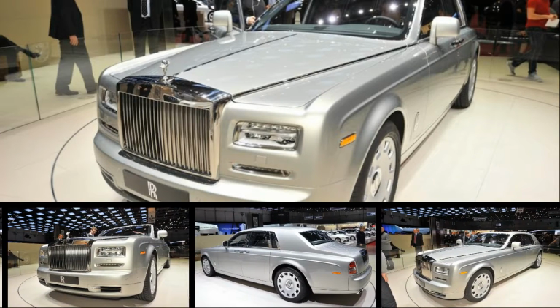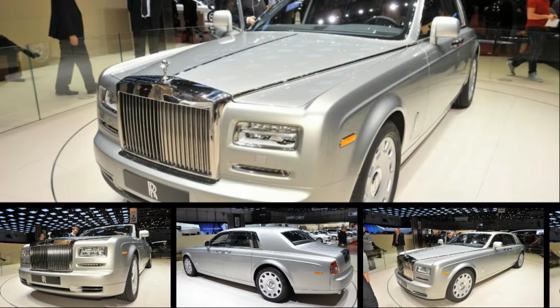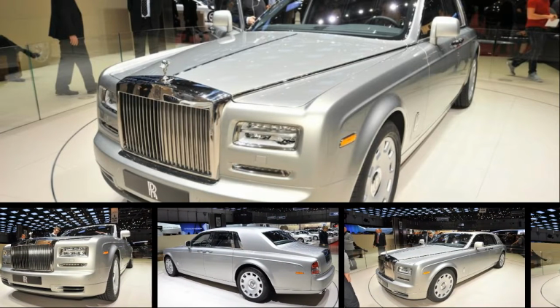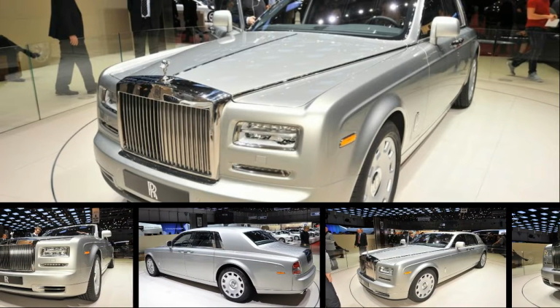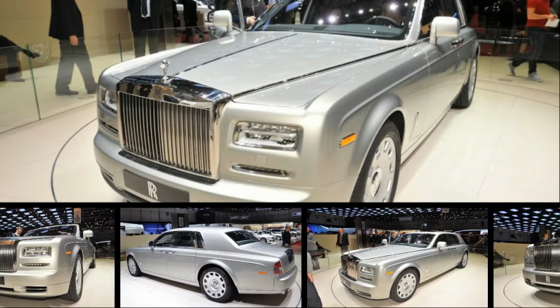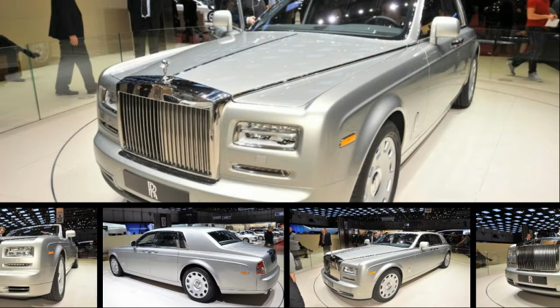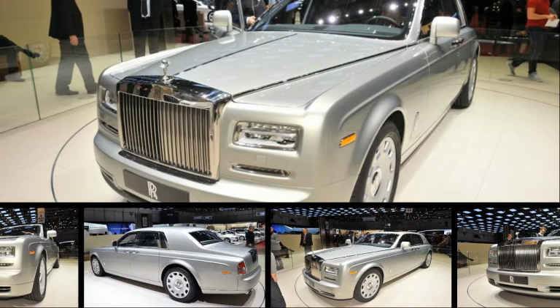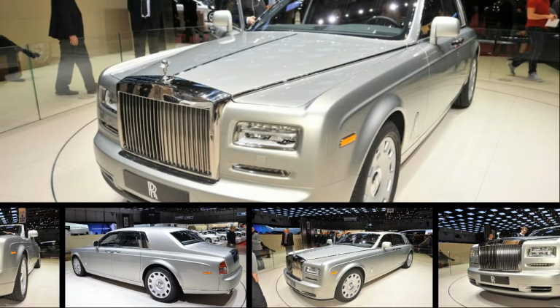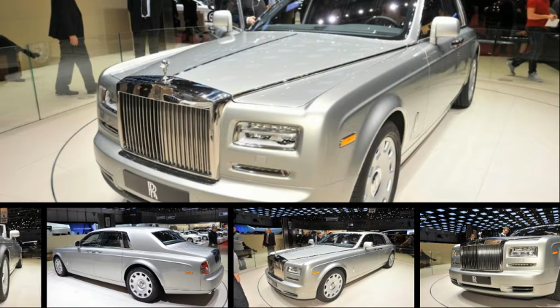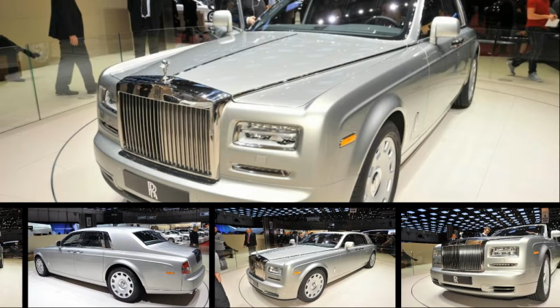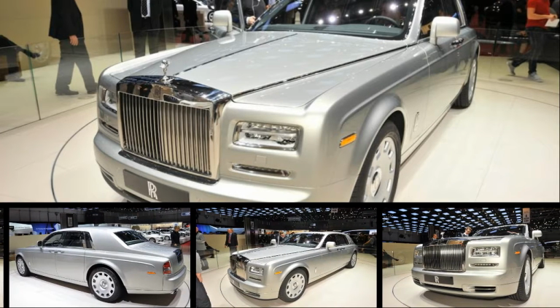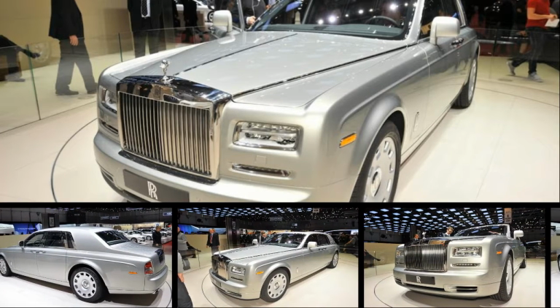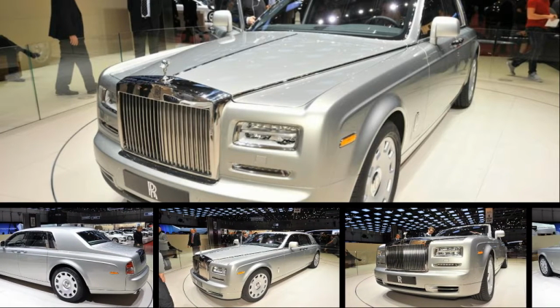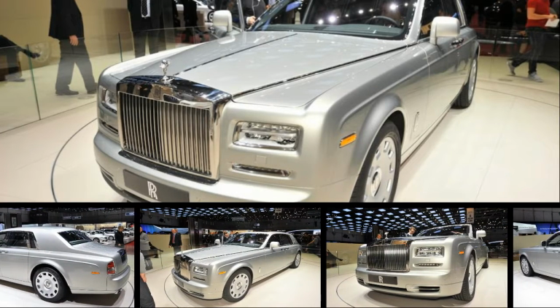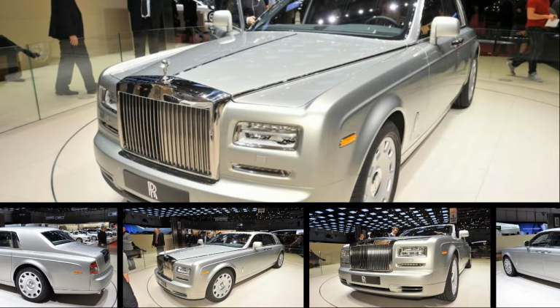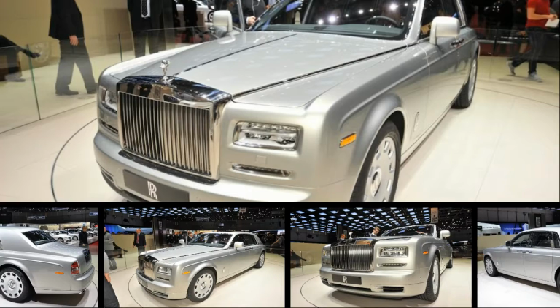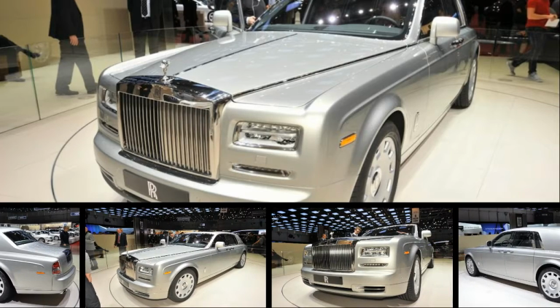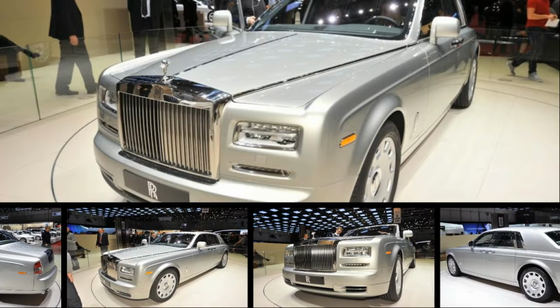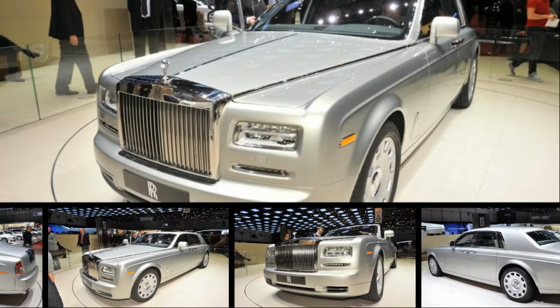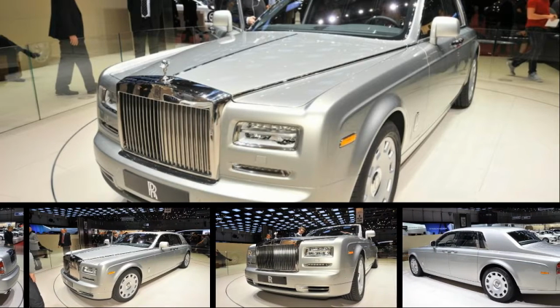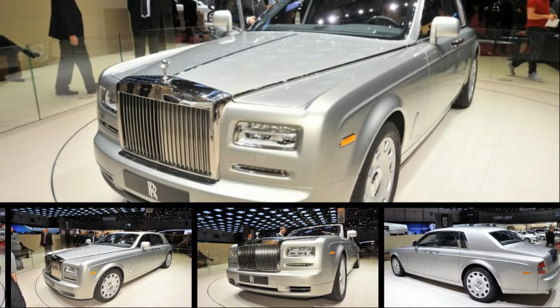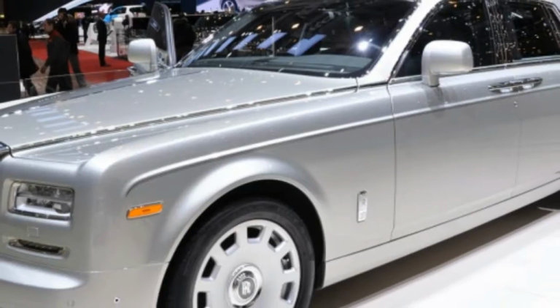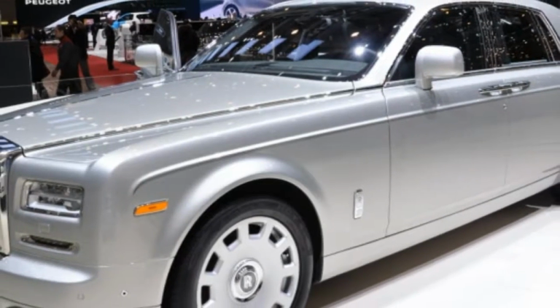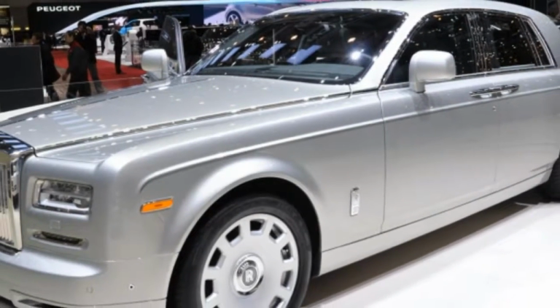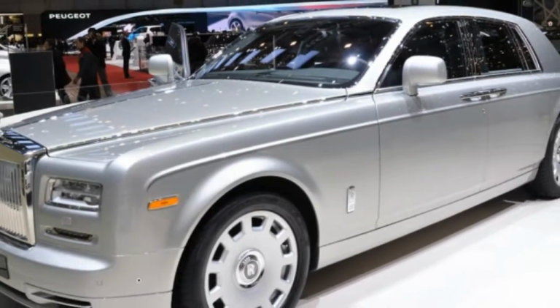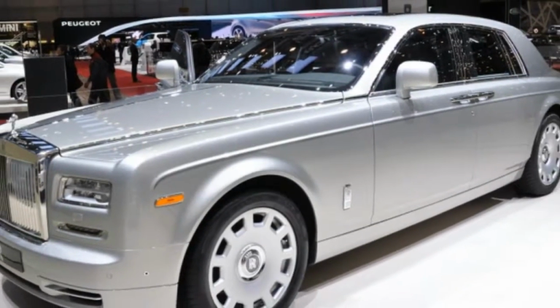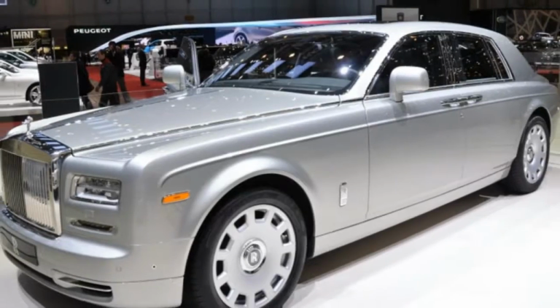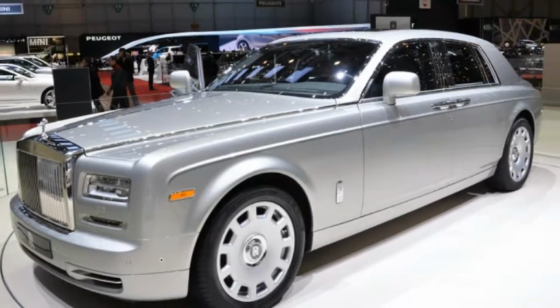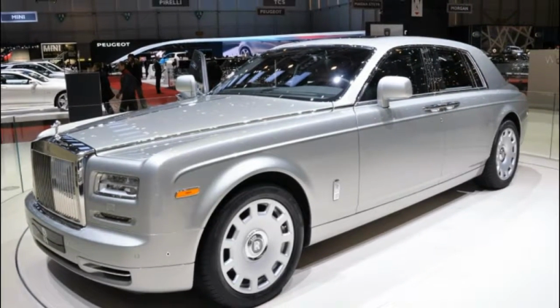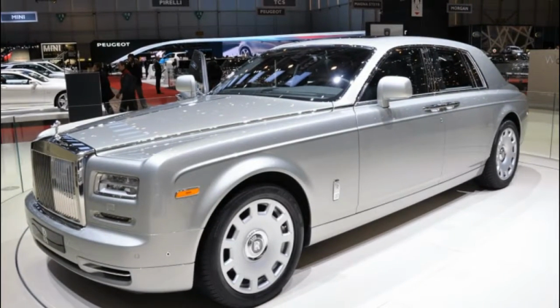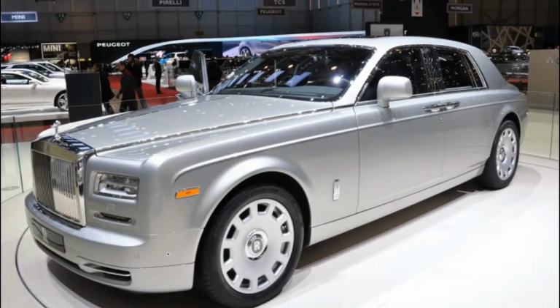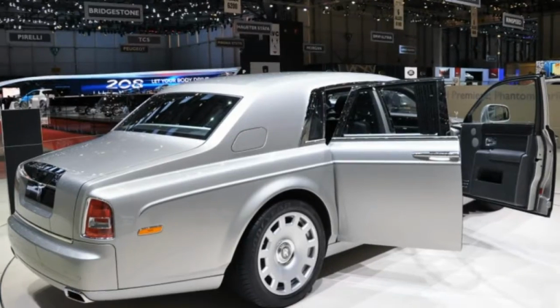The task of trying to update the Rolls-Royce Phantom is like trying to update Mount Everest. You can swap out a few boulders, add some clouds and a new glacier, but such moves are dwarfed by the simple grandiosity of the highest mountain on the planet.